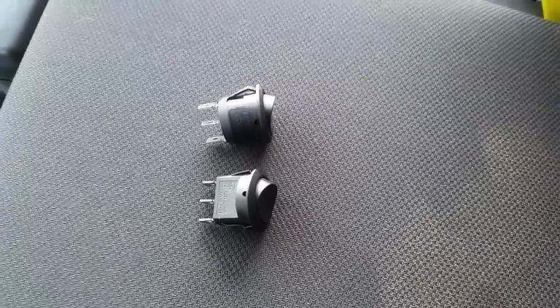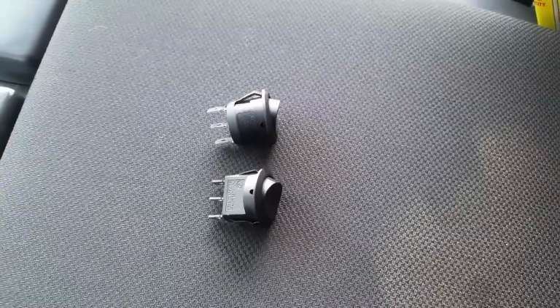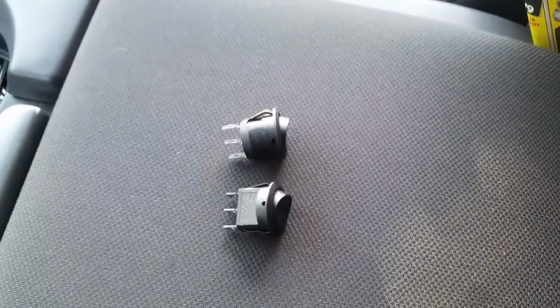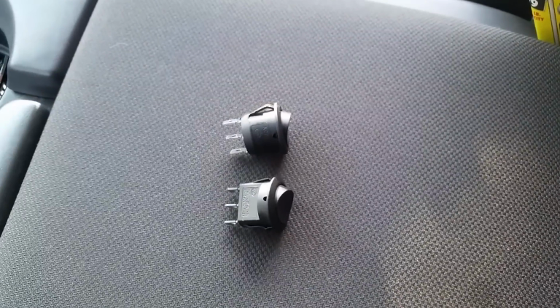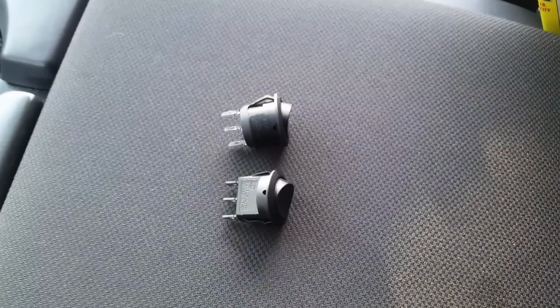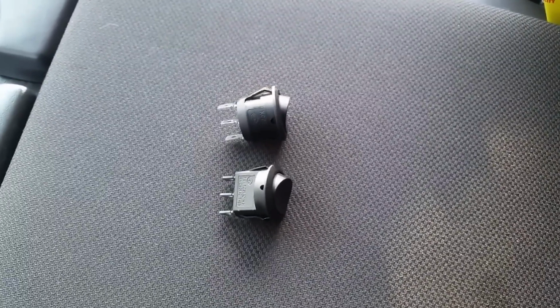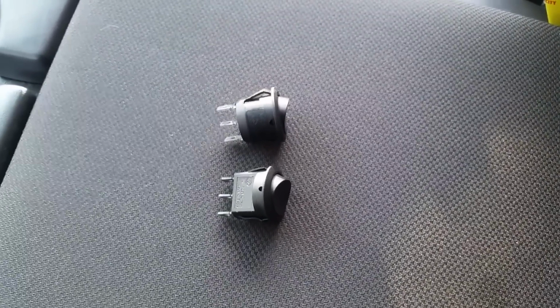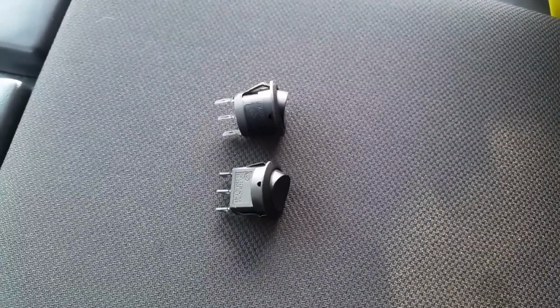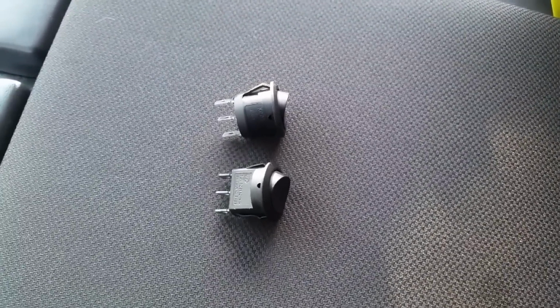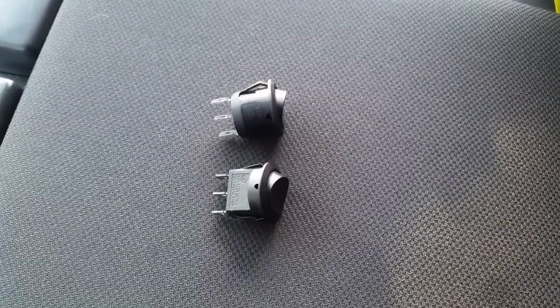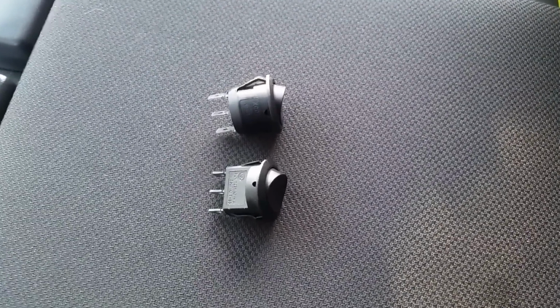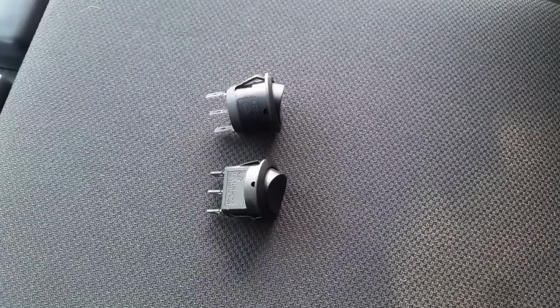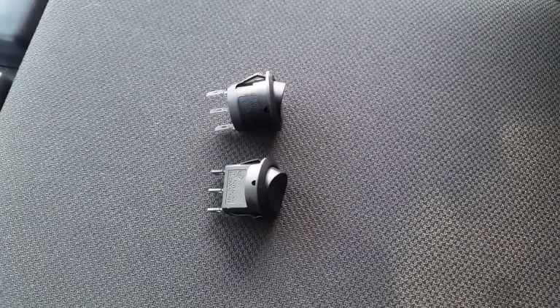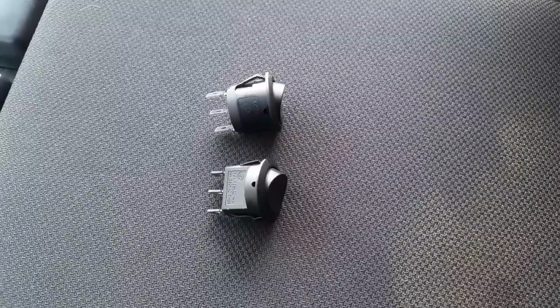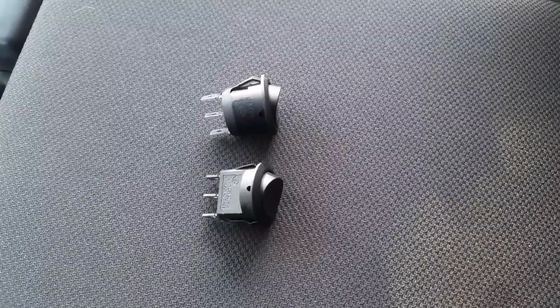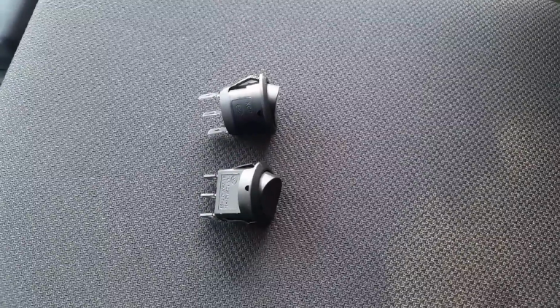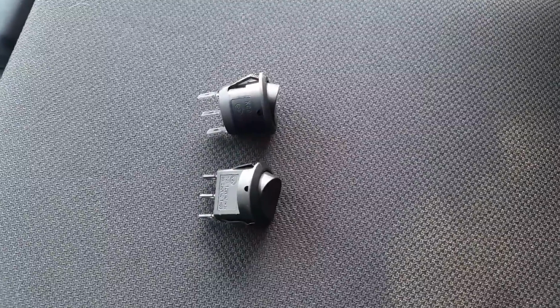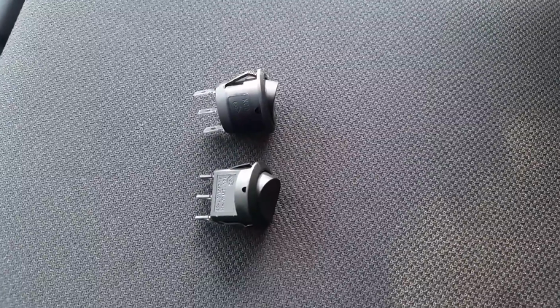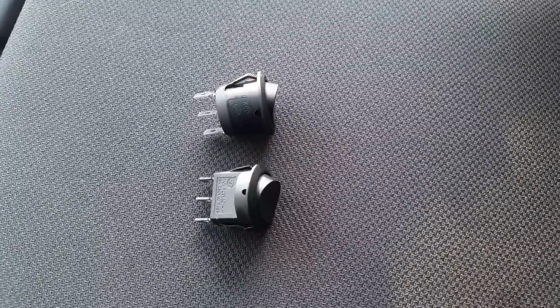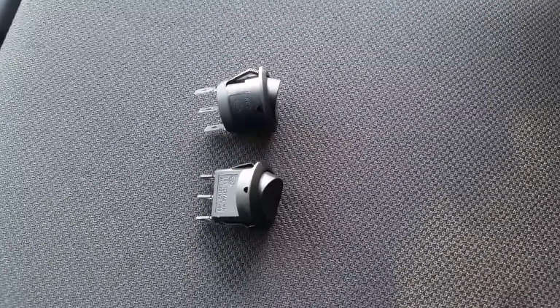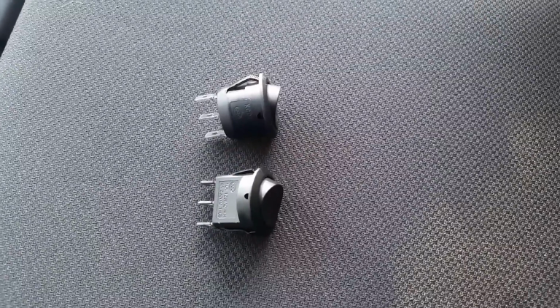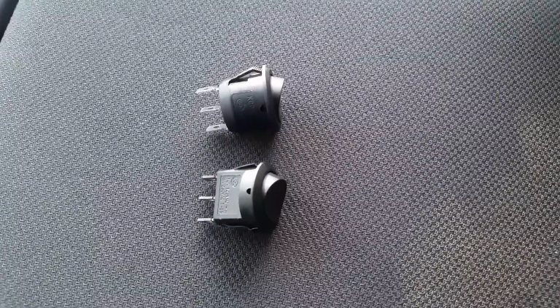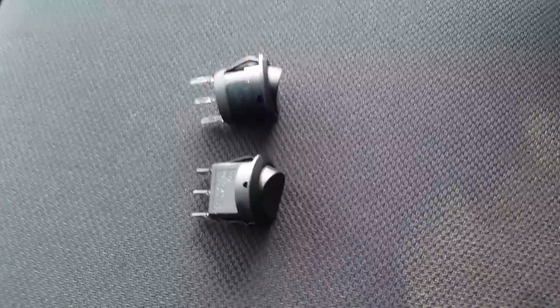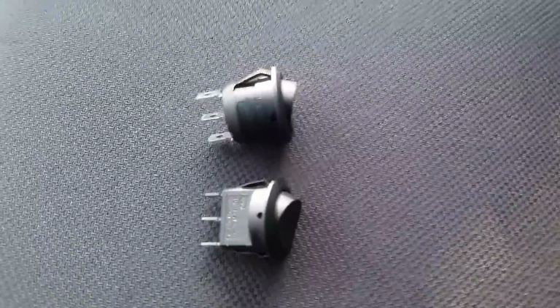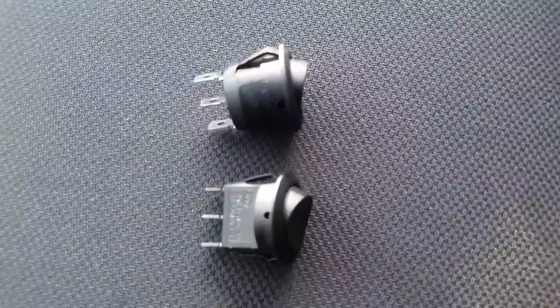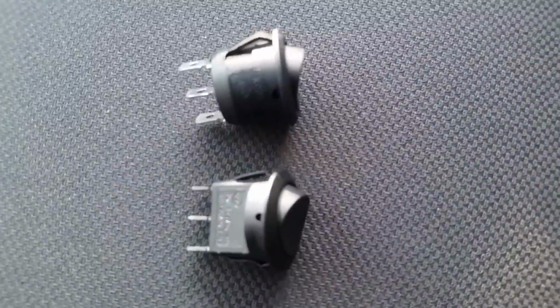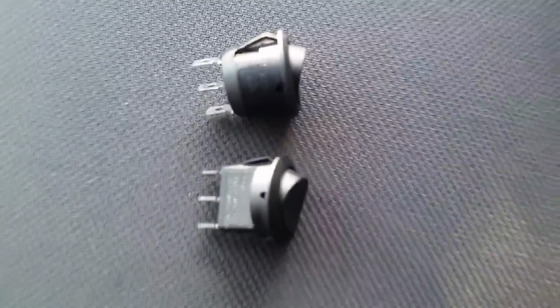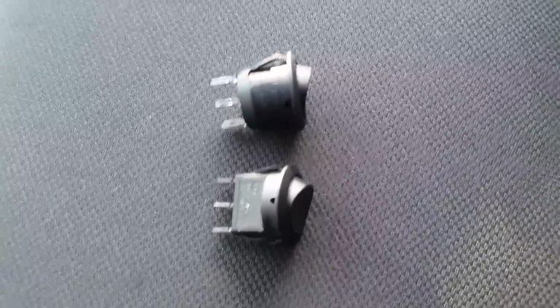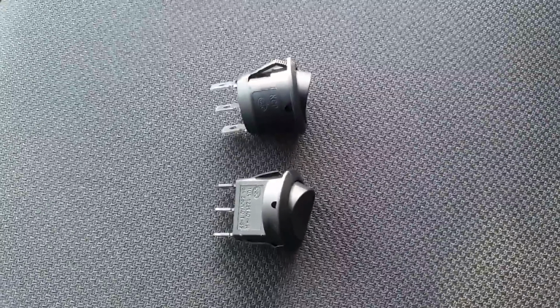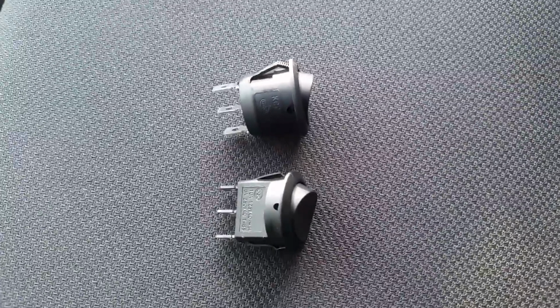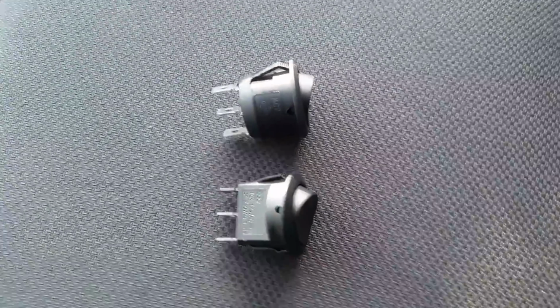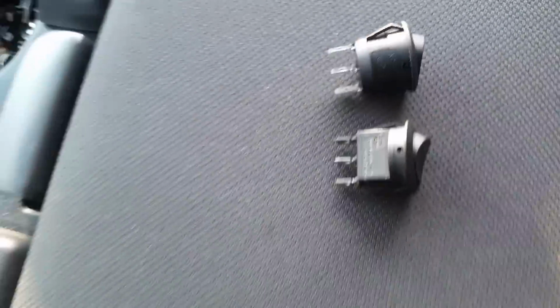I'm not going to go very deep into wiring because there's a write-up on just about every truck, car, motorcycle, or dirt bike forum on how to correctly hook up a light bar with a relay and a switch. But I did want to touch on the two different types of switches that I've used.